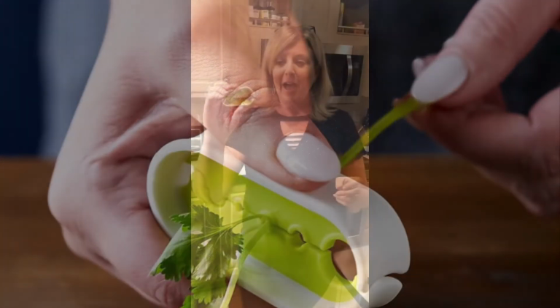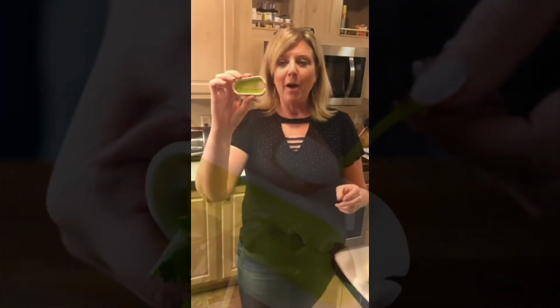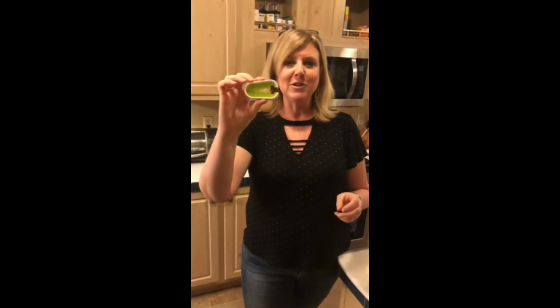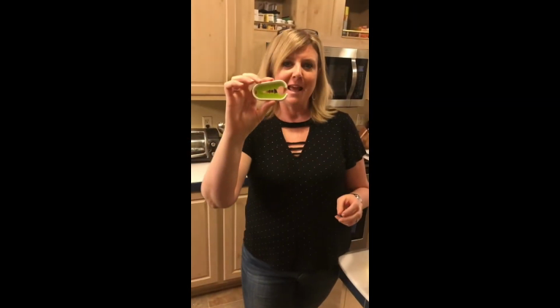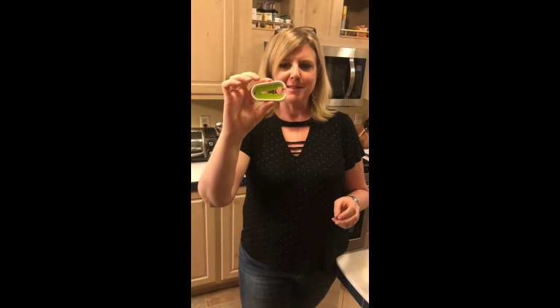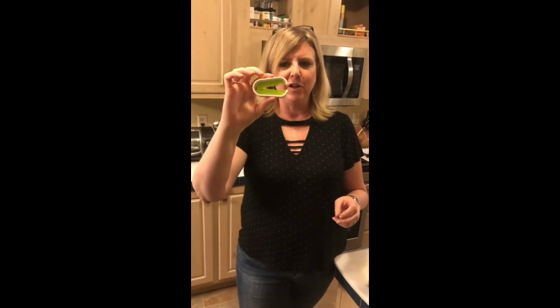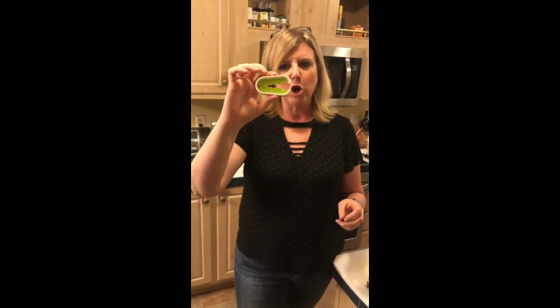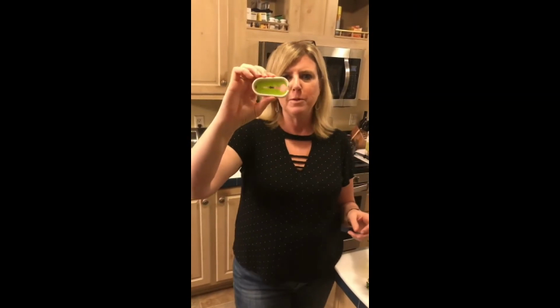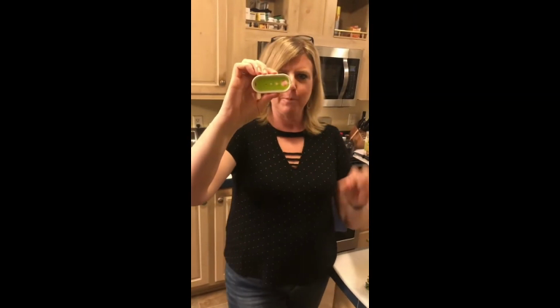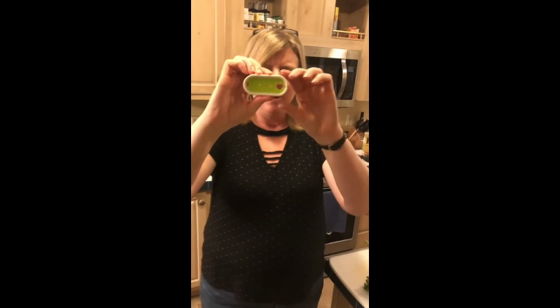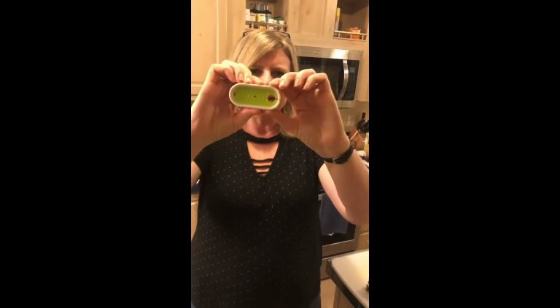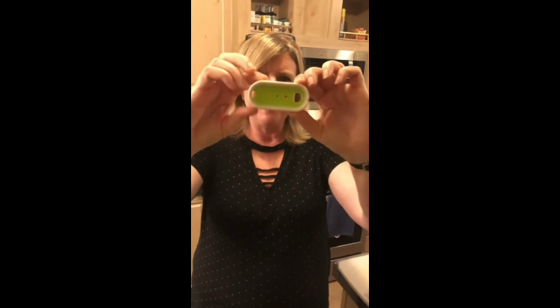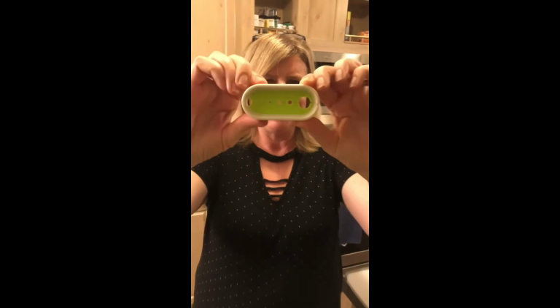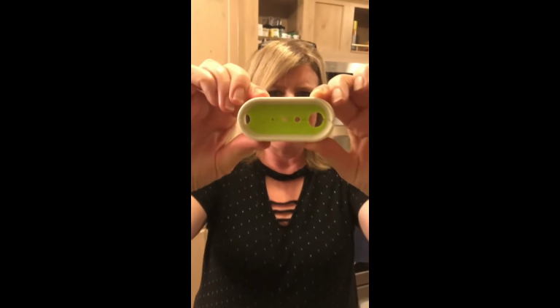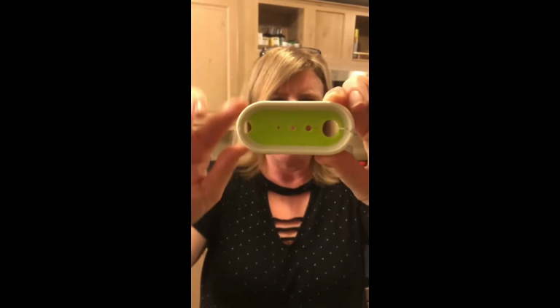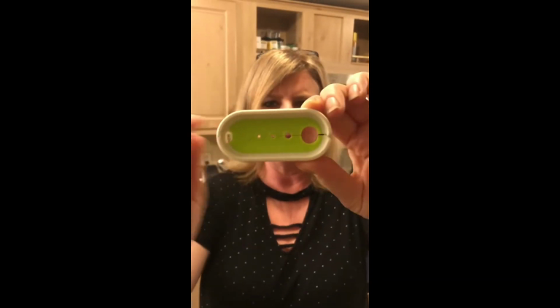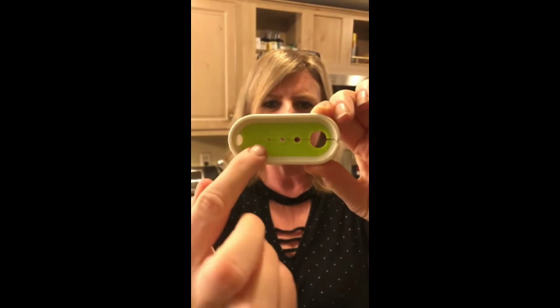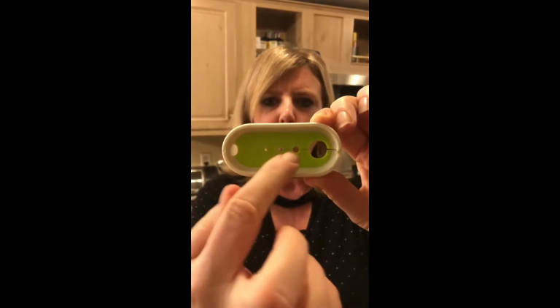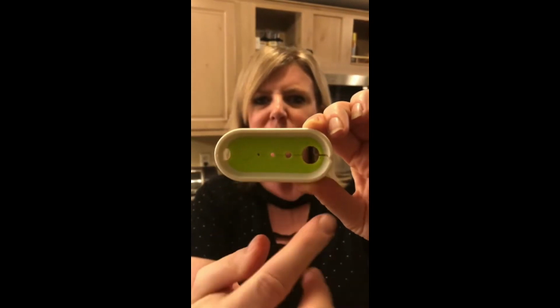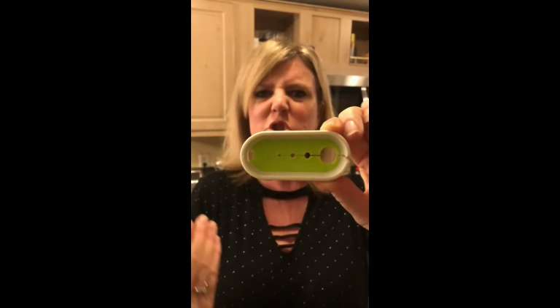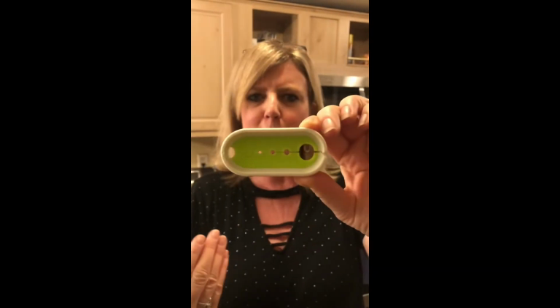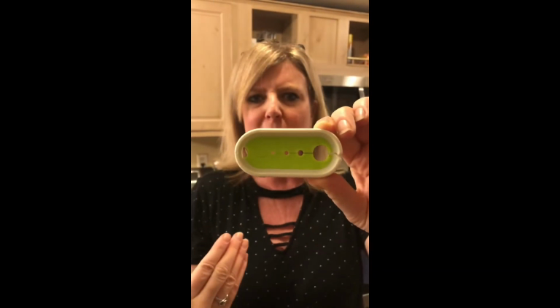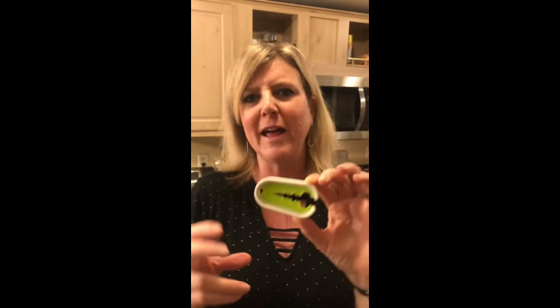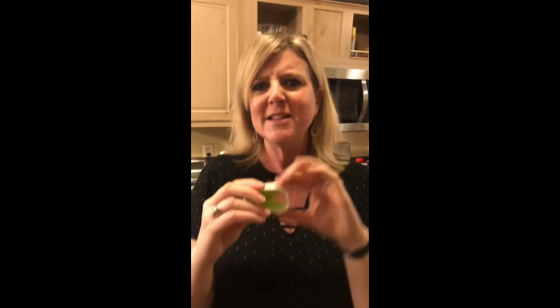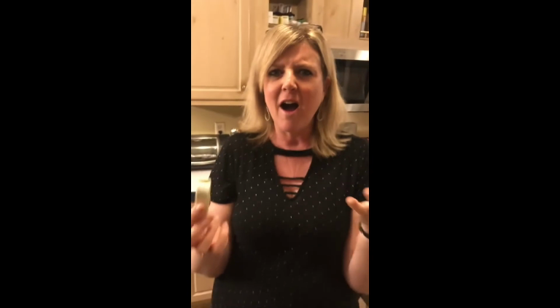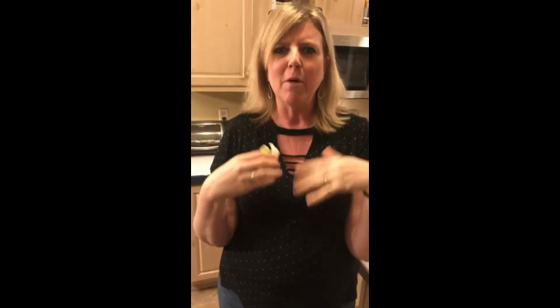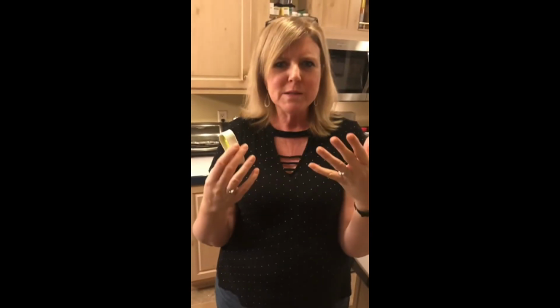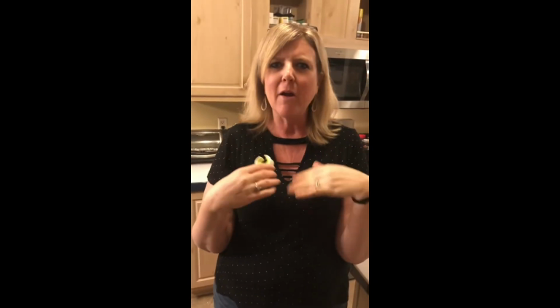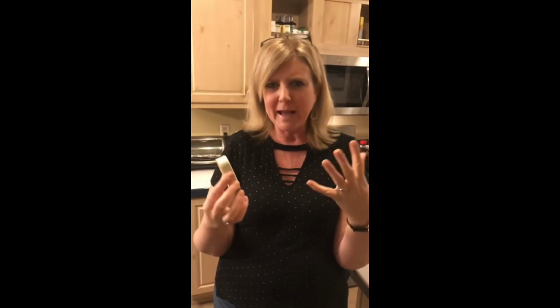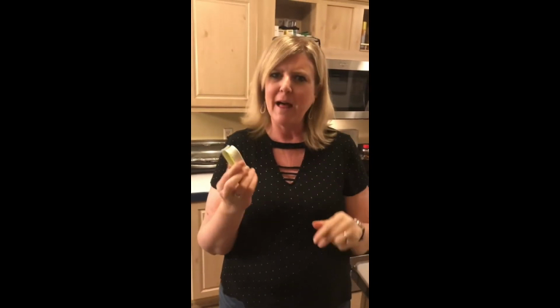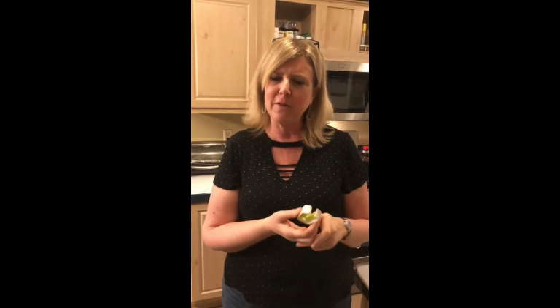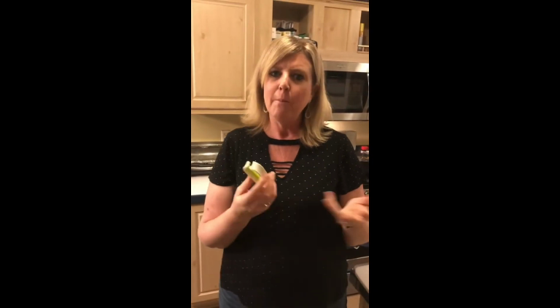I wanted to show you today this little herb stripper. It's got different size holes so you can strip herbs off of like thyme, rosemary, oregano, that sort of thing.